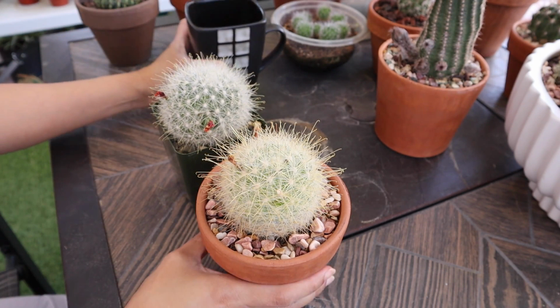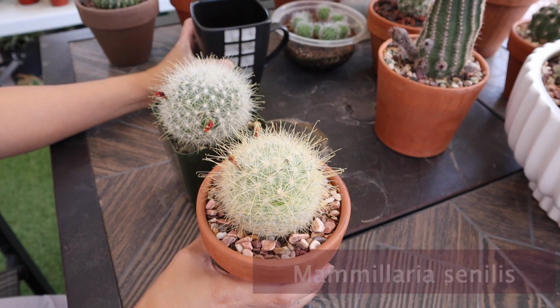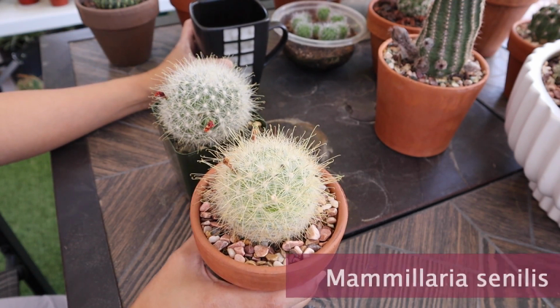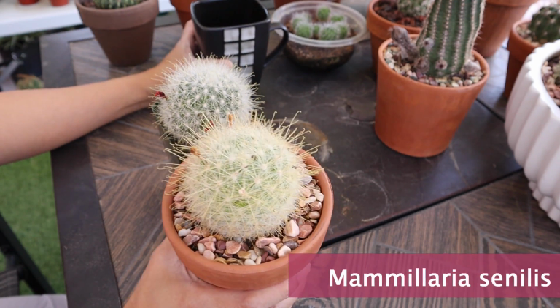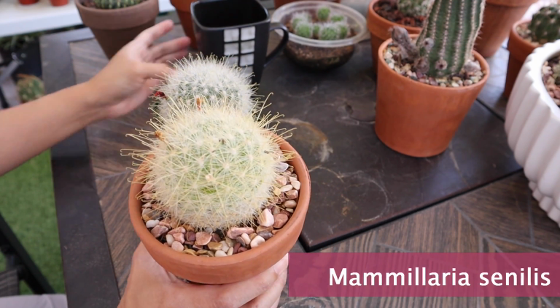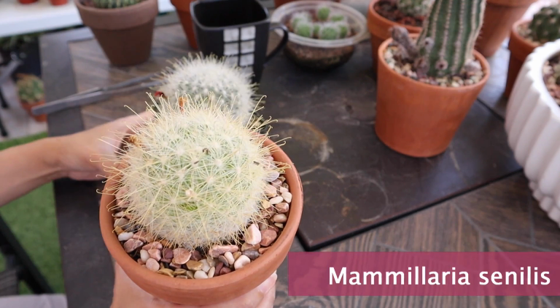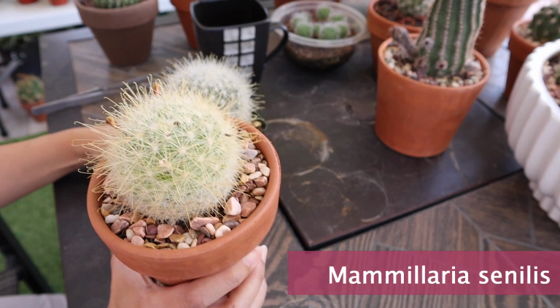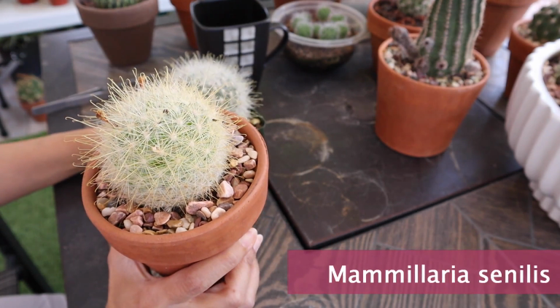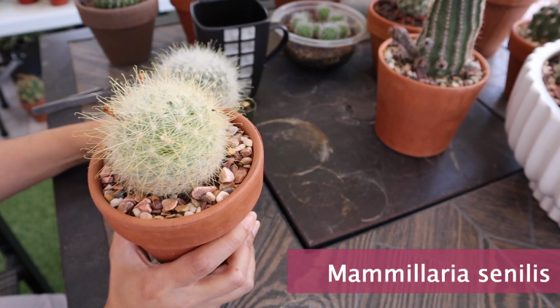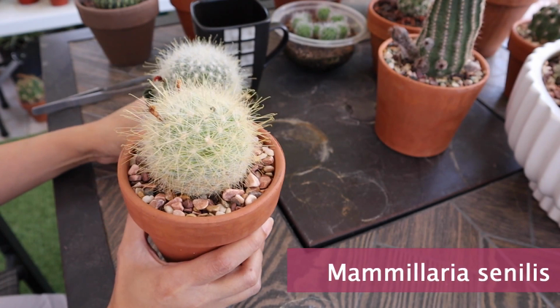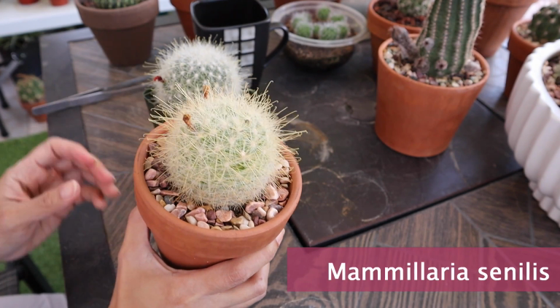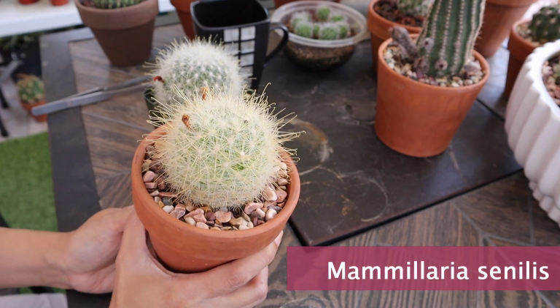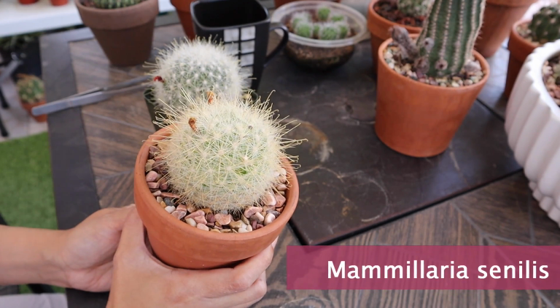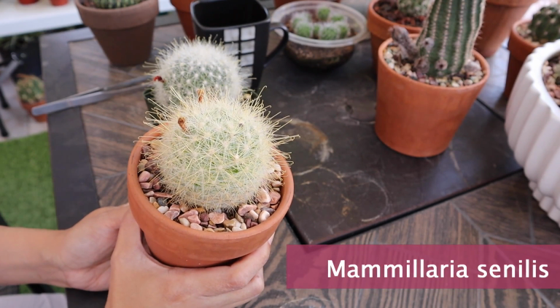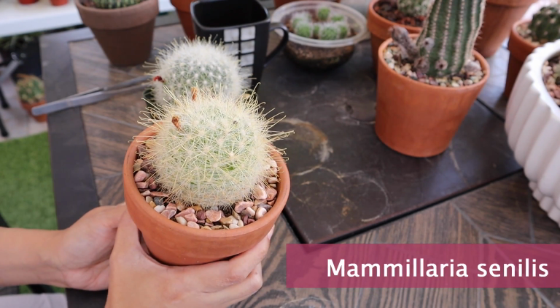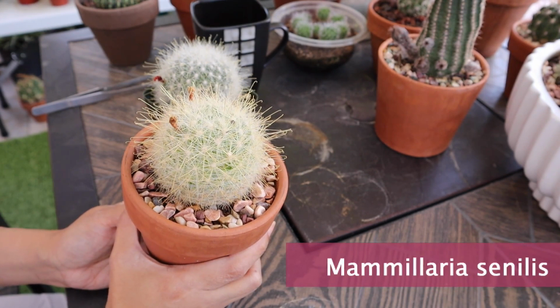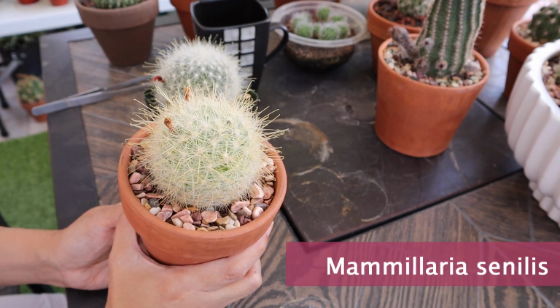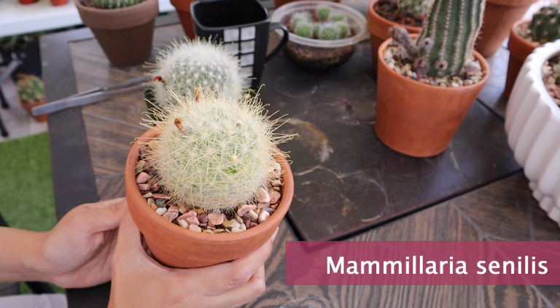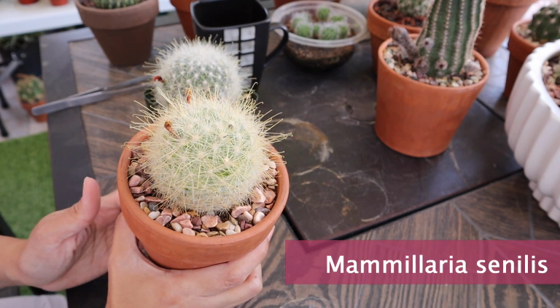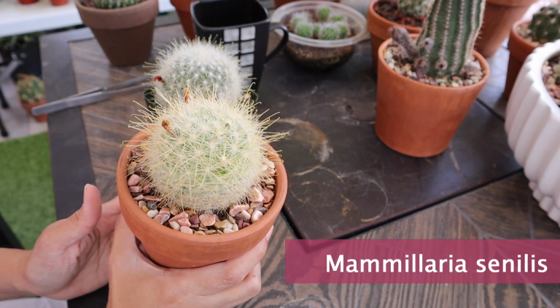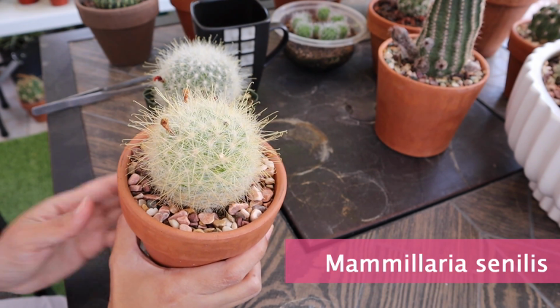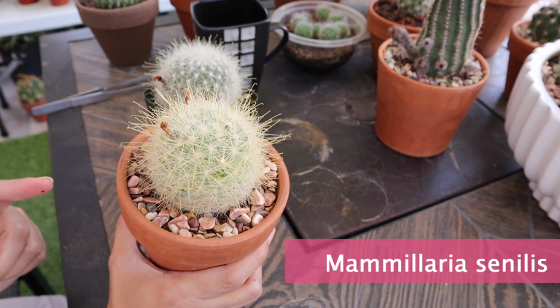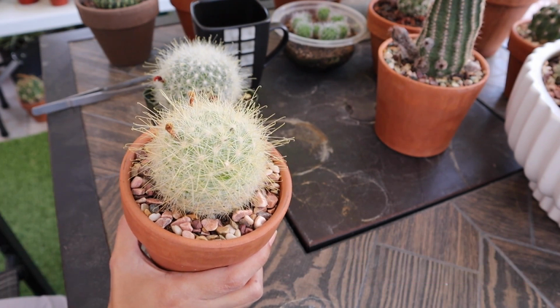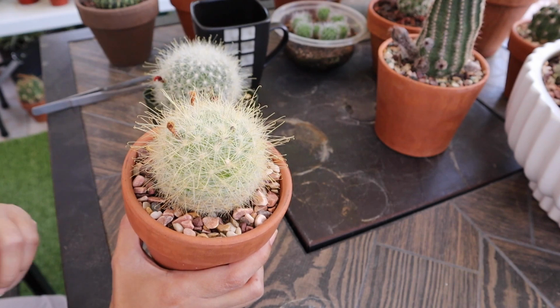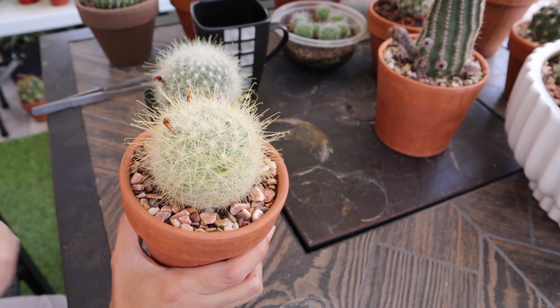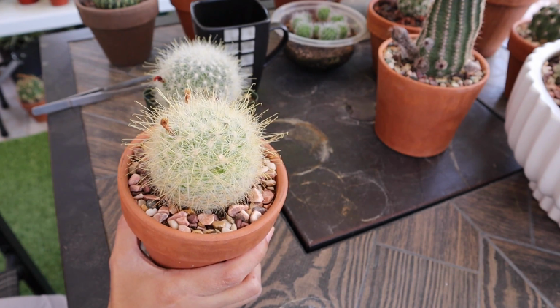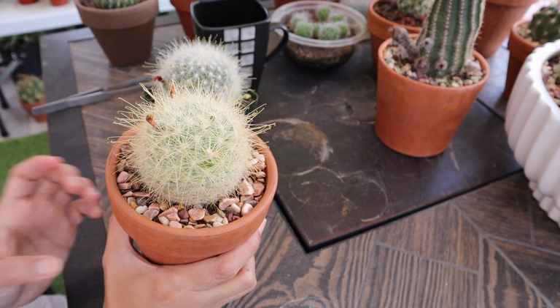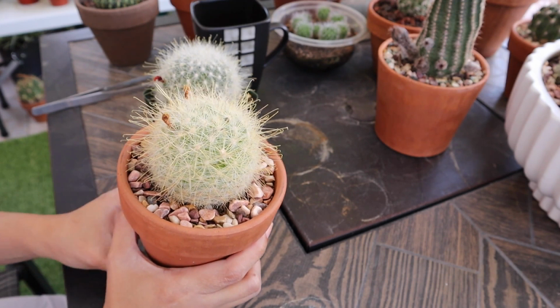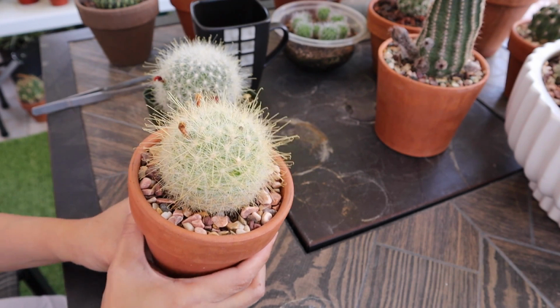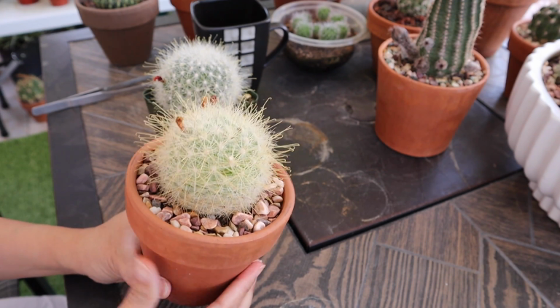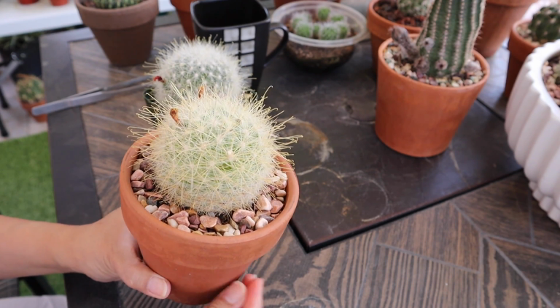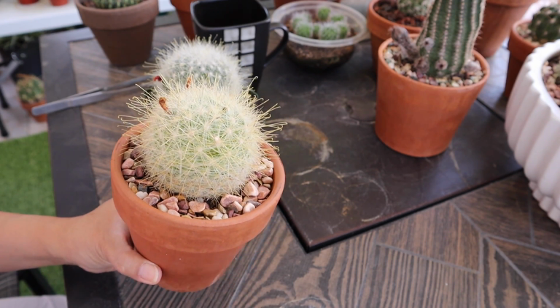So this is the first Mammillaria senilis that I've had. It is still the only Mammillaria senilis that I have, and I will tell you why in a little while.